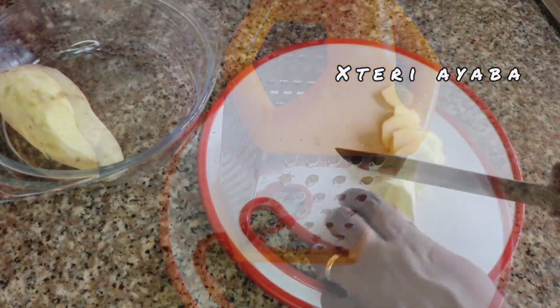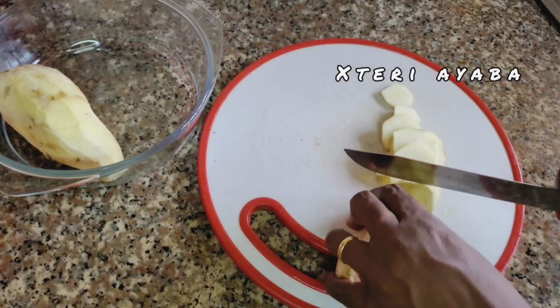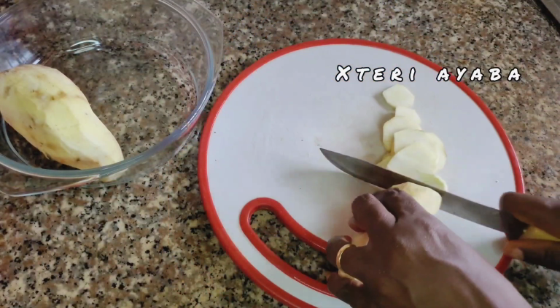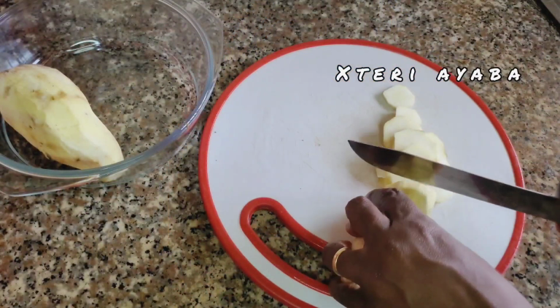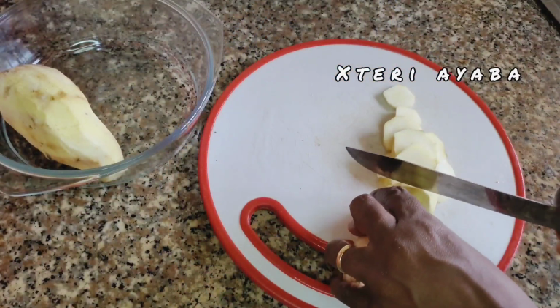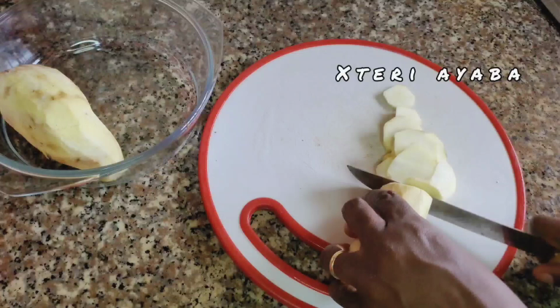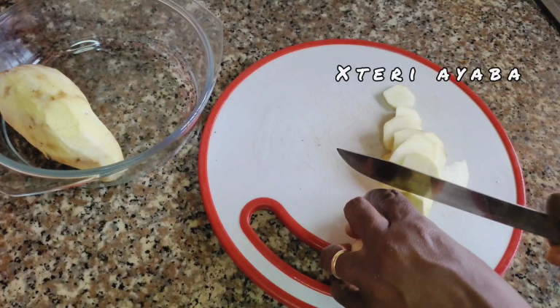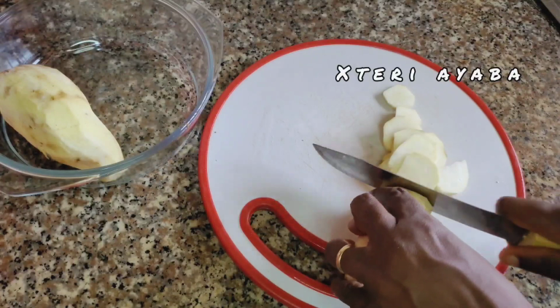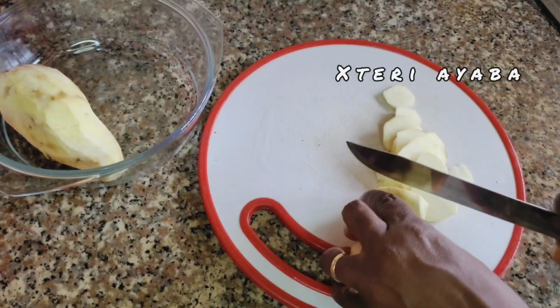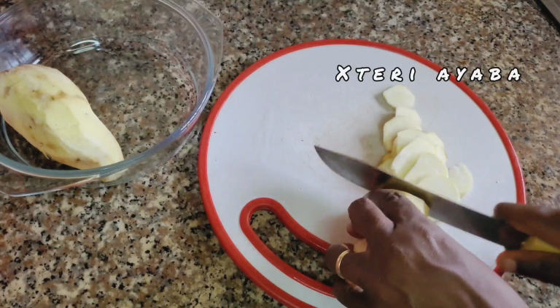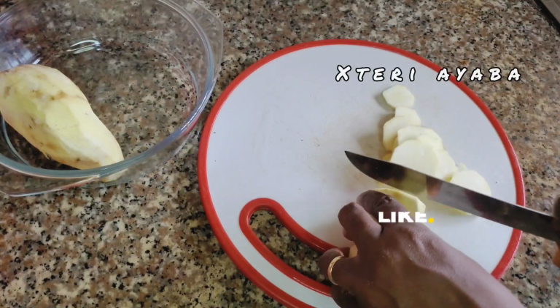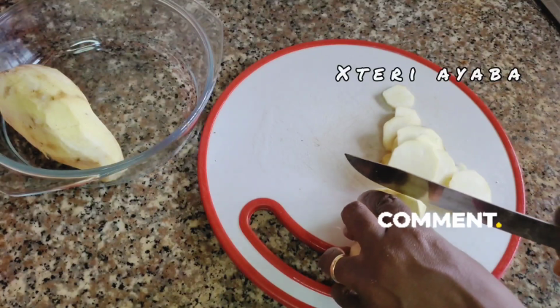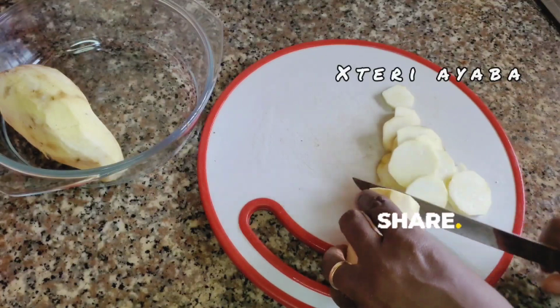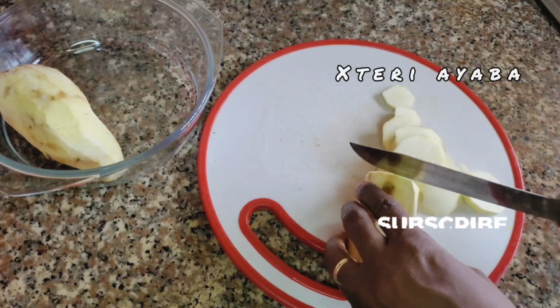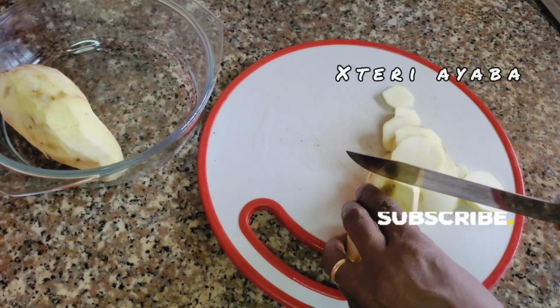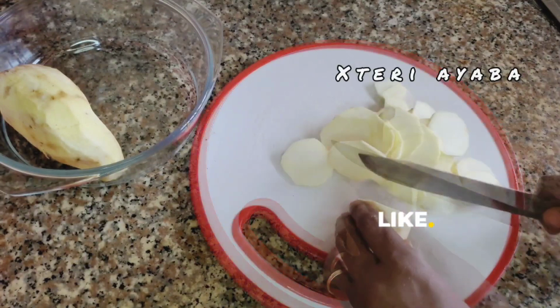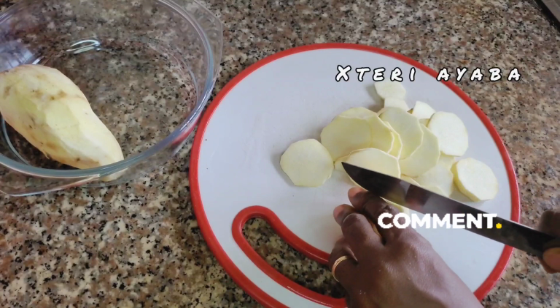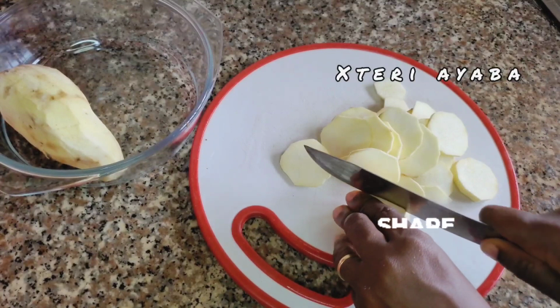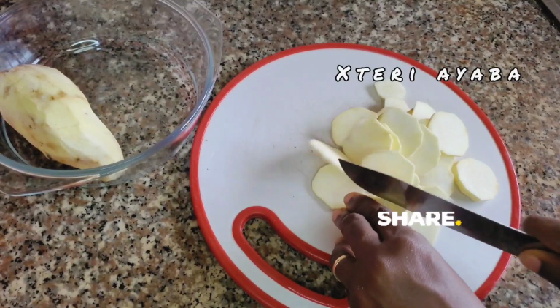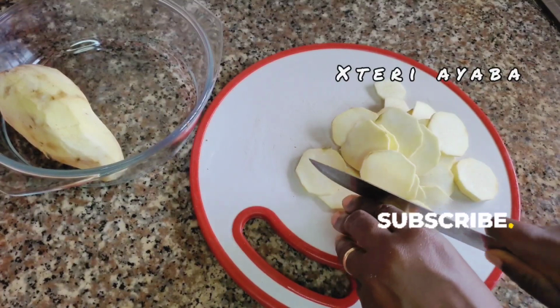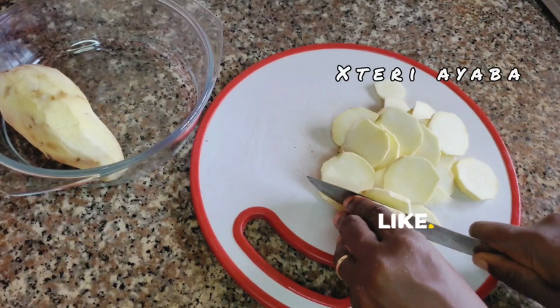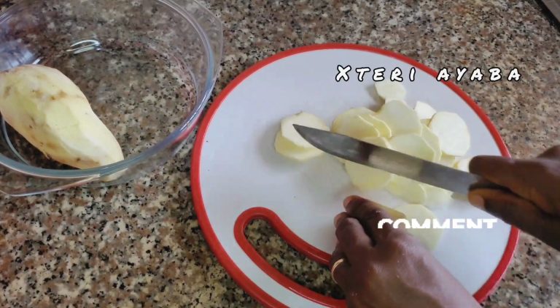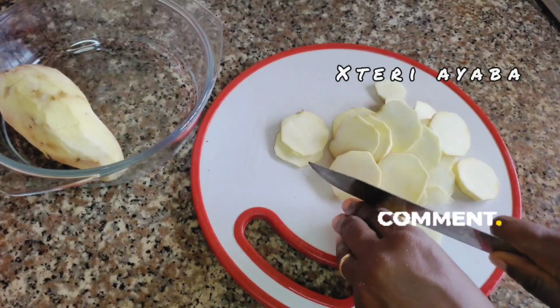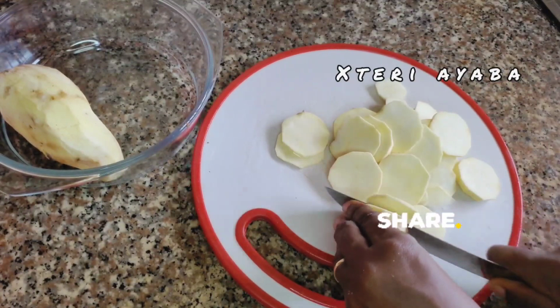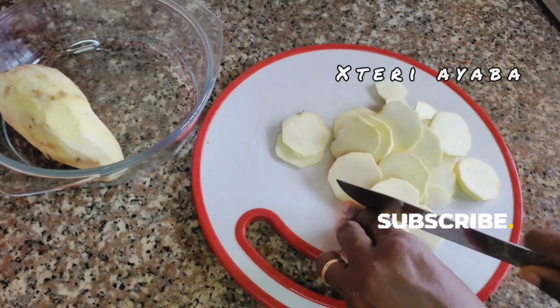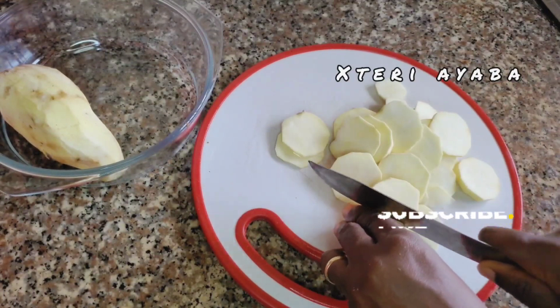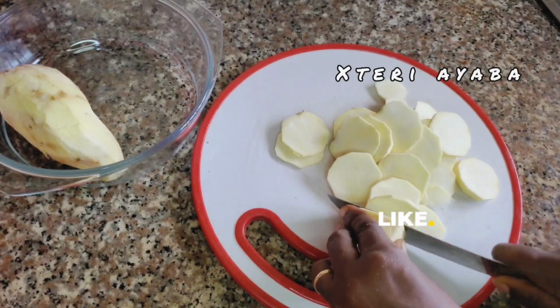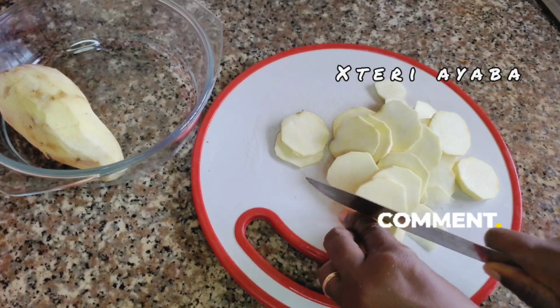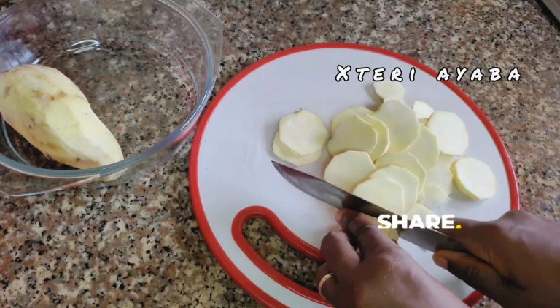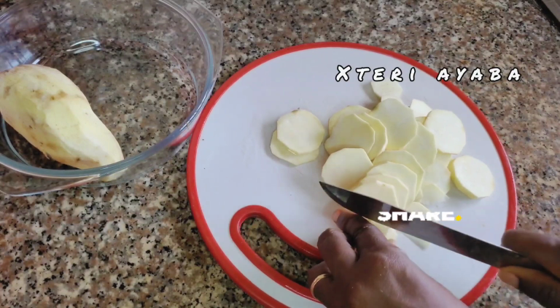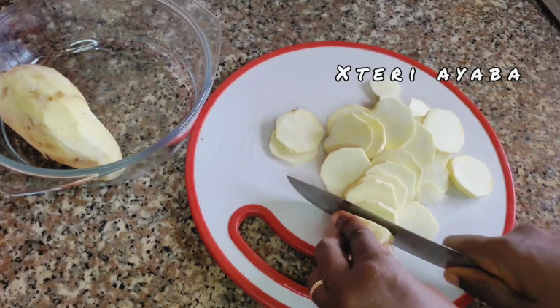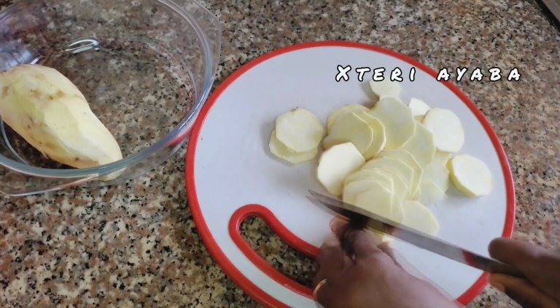After peeling my sweet potatoes, I actually got a grater, but after grating for a while, I discovered I wasn't getting the kind of shape I wanted. So I went back to getting my knife to do the justice to my sweet potatoes.